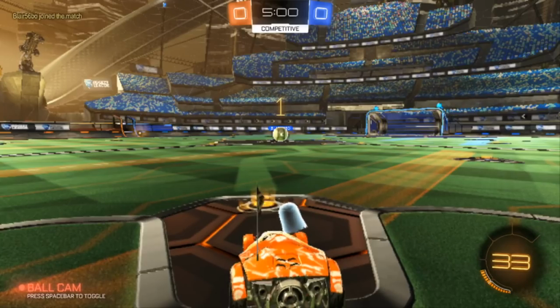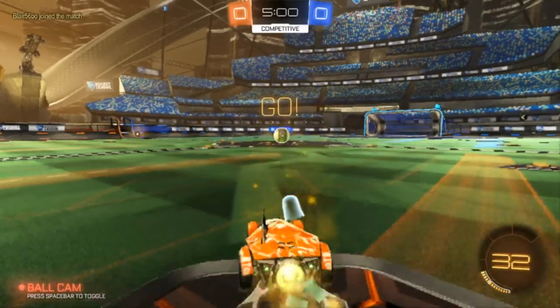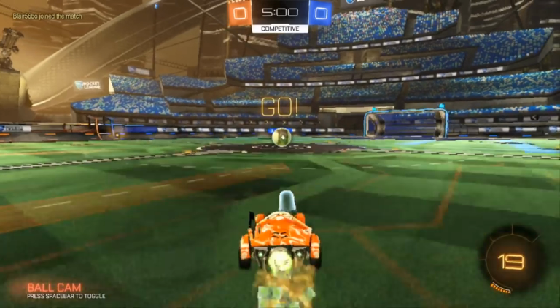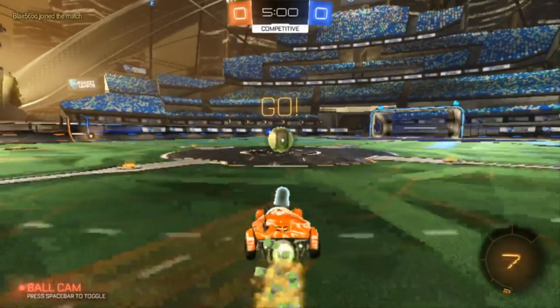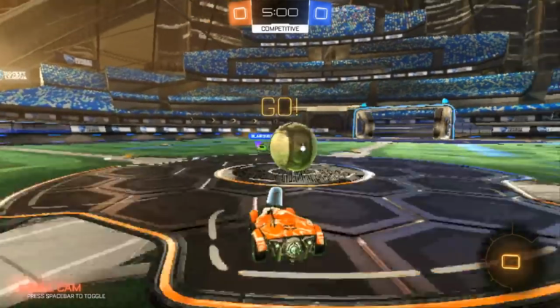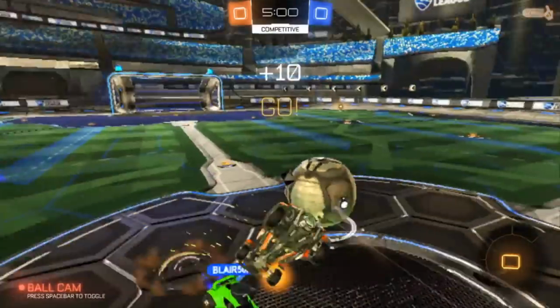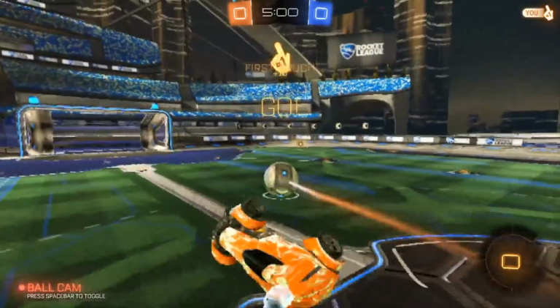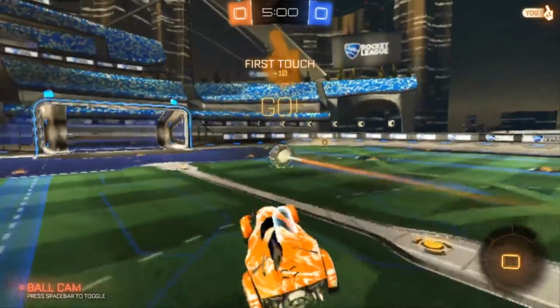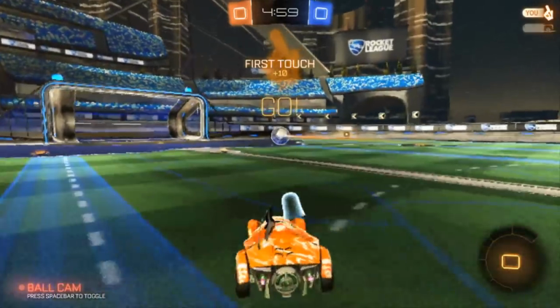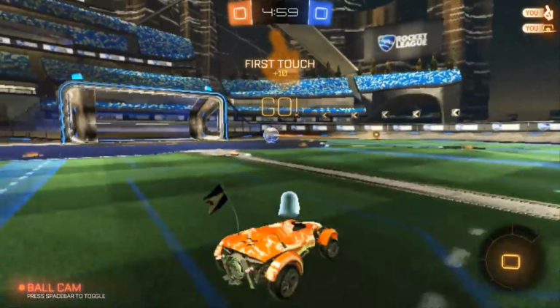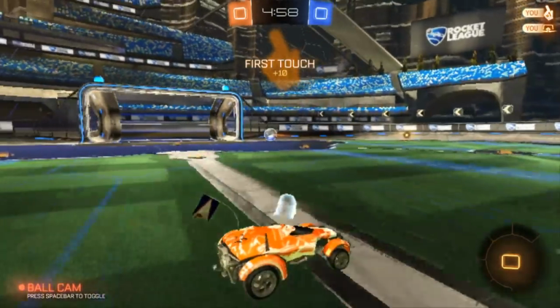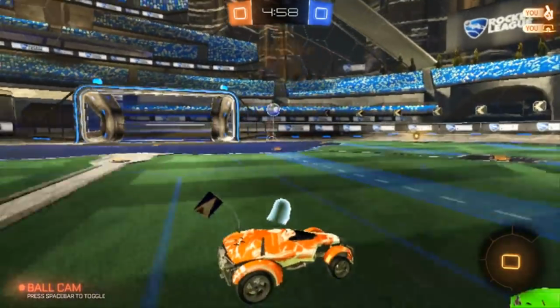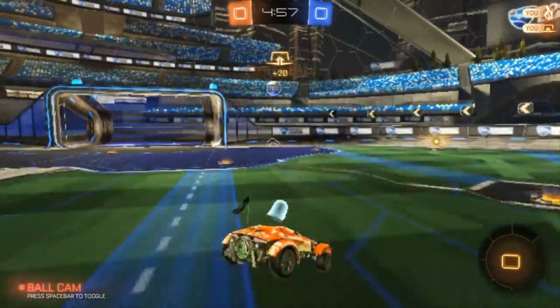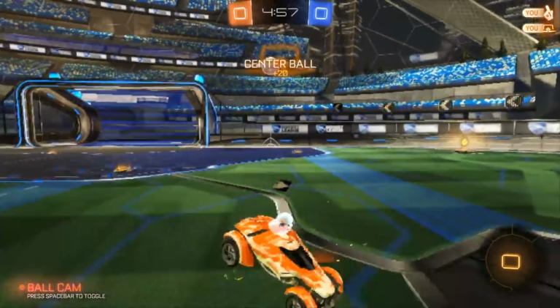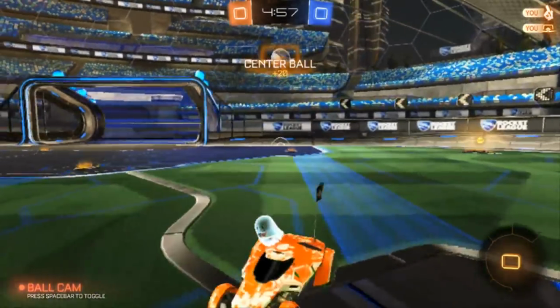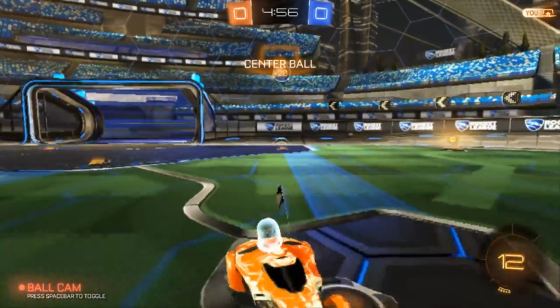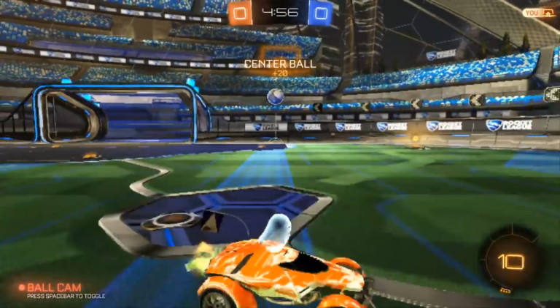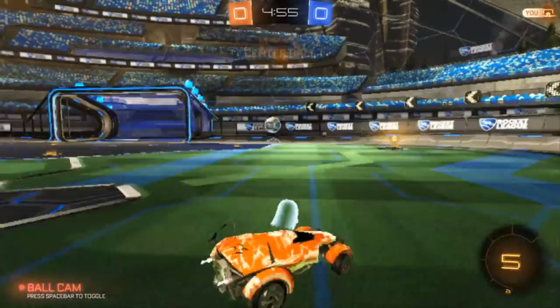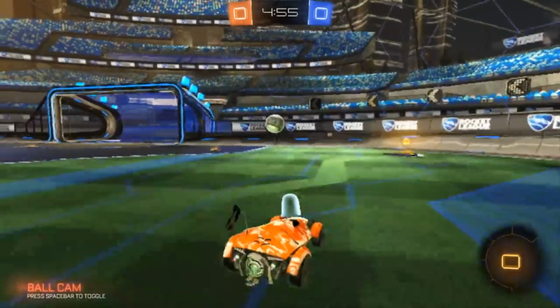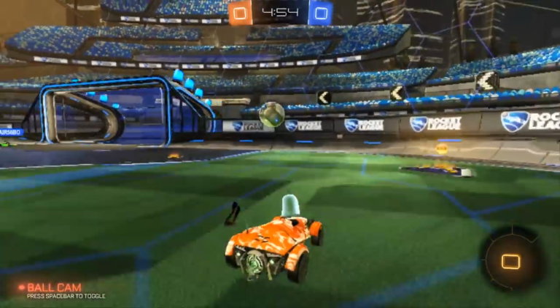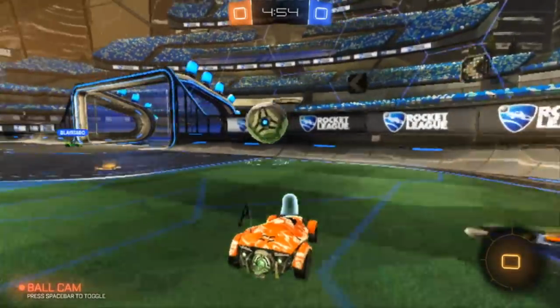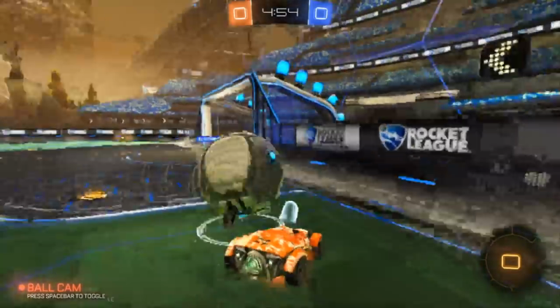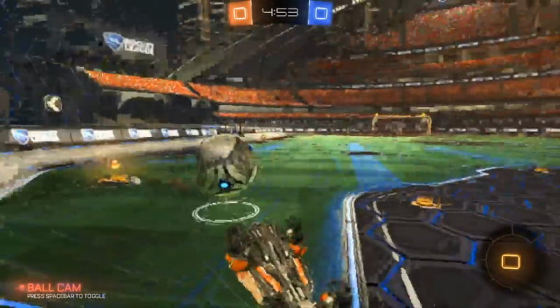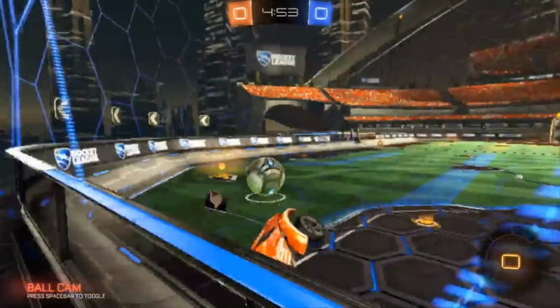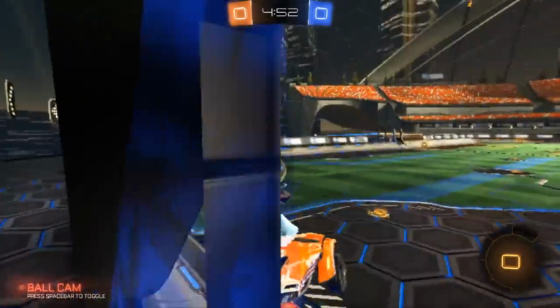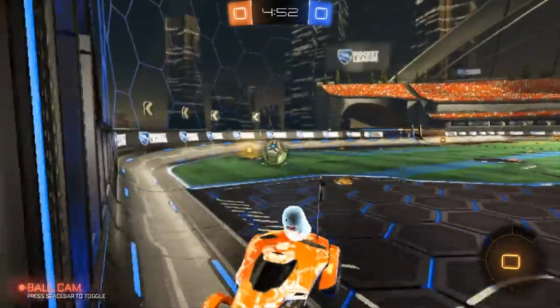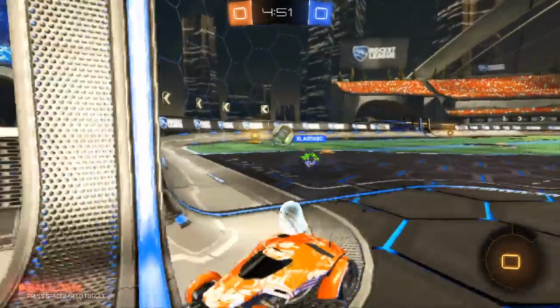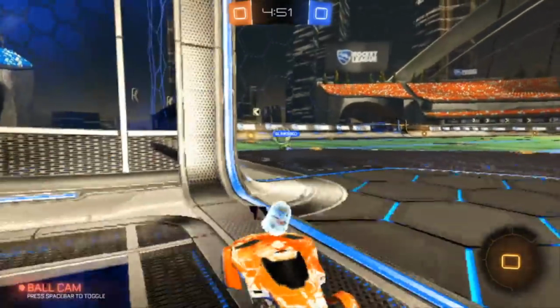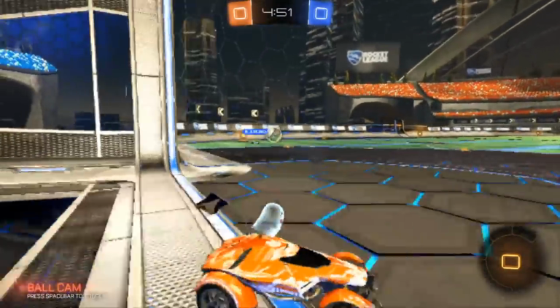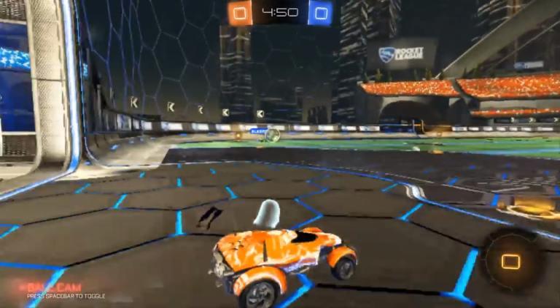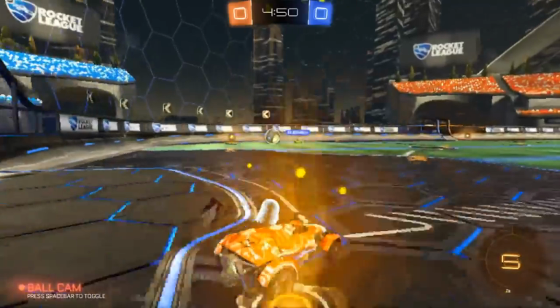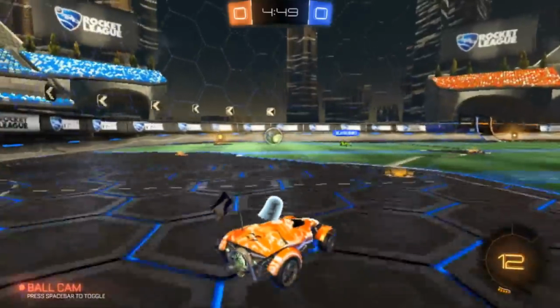Finally, I decided to test Rocket League, a popular and relatively easy-to-run game where you play soccer as cars. At 720p low settings, this PC got an average of 29 FPS with a low of 24, which again was playable but not enjoyable.